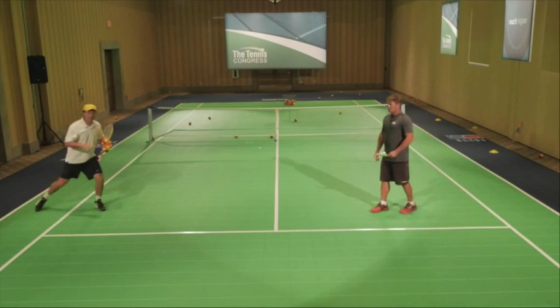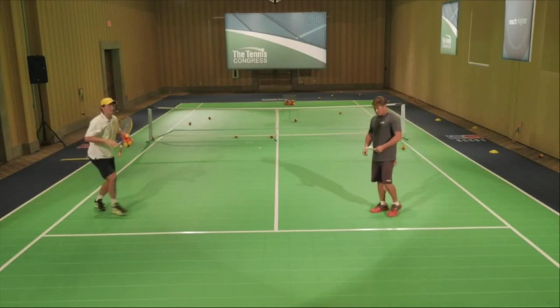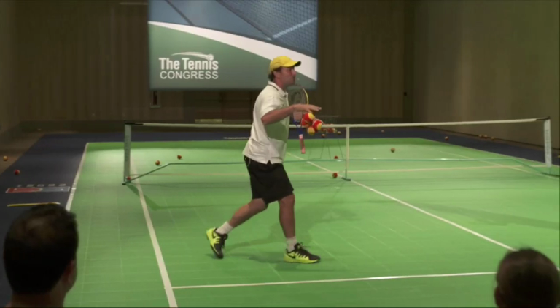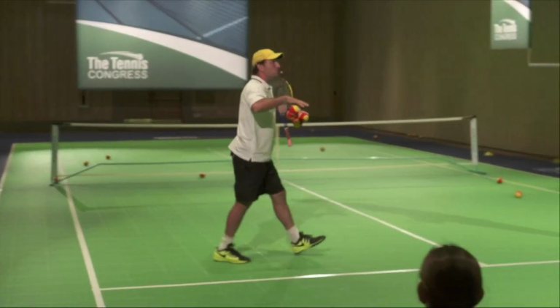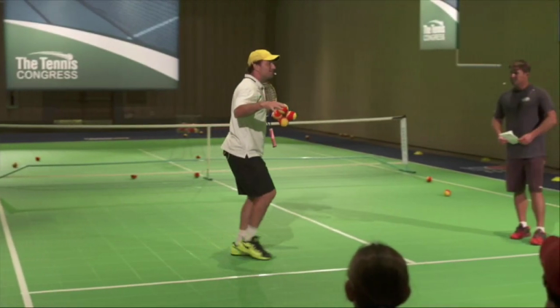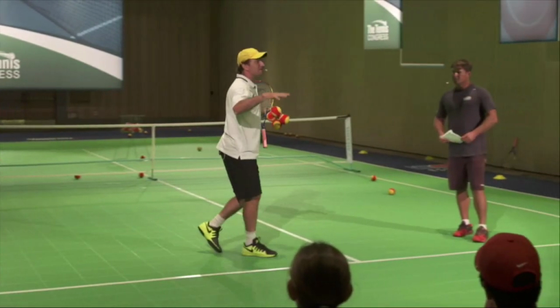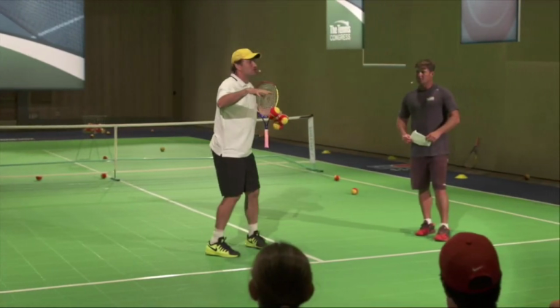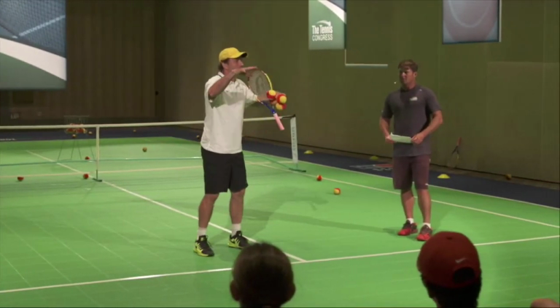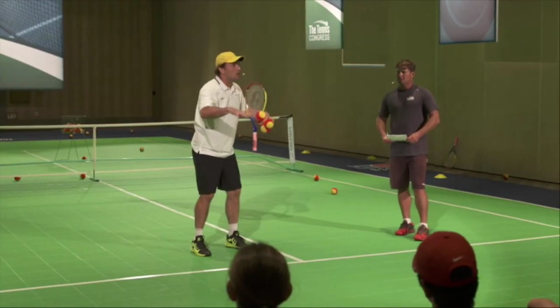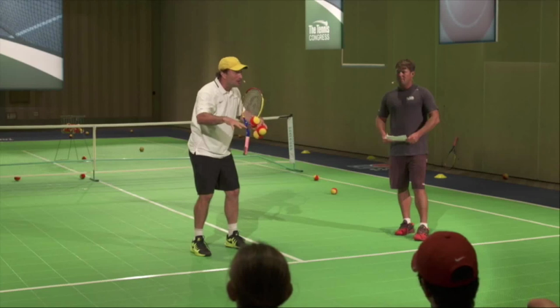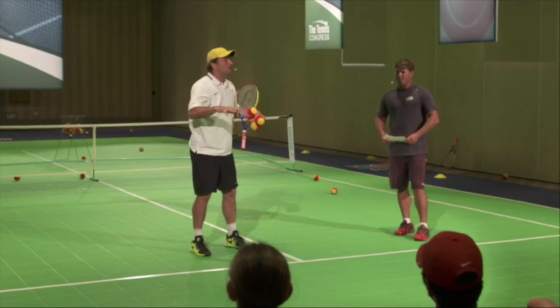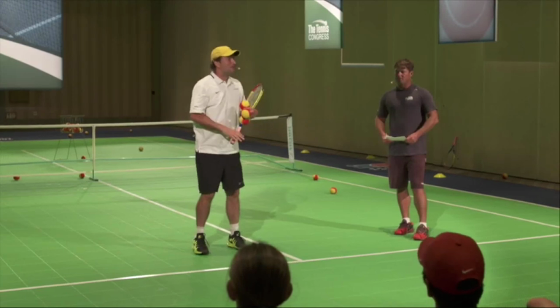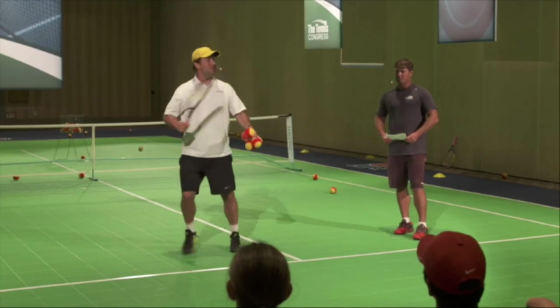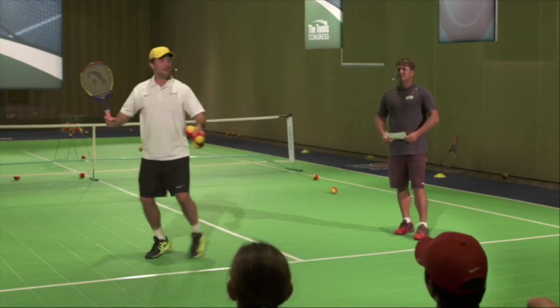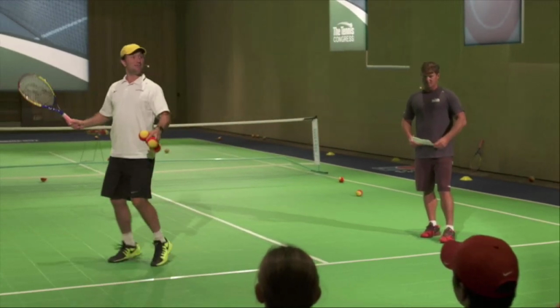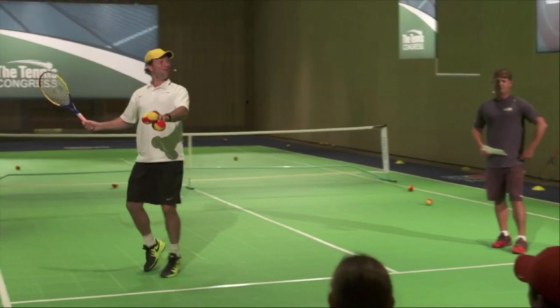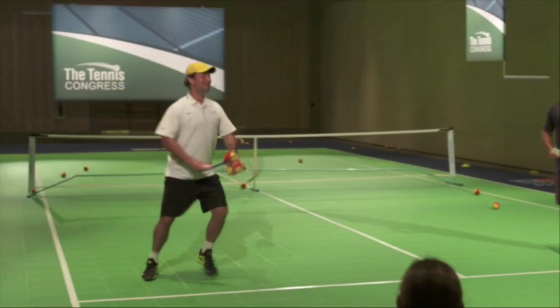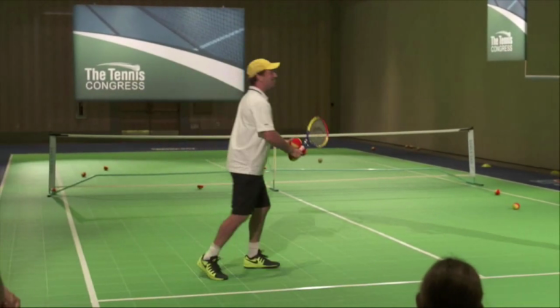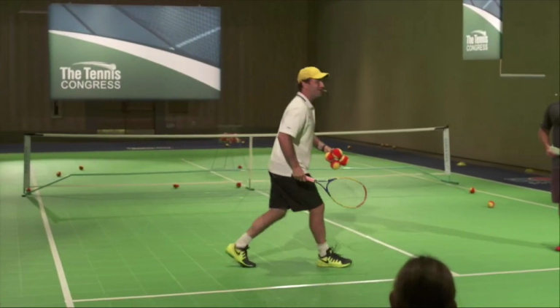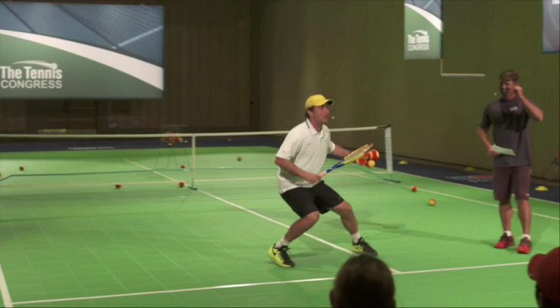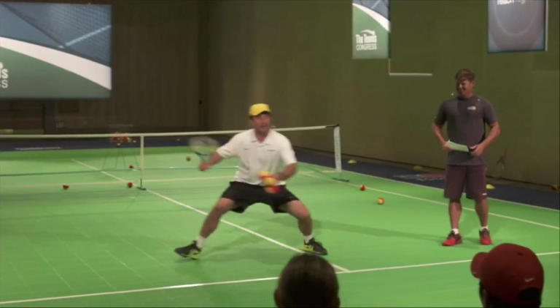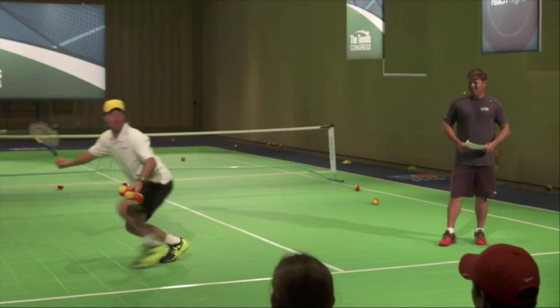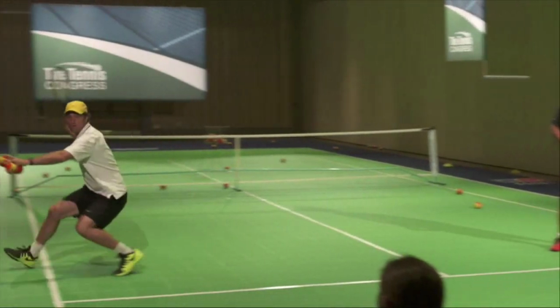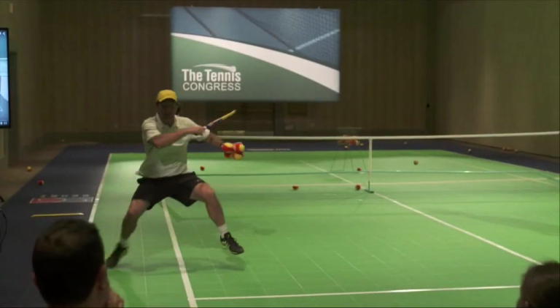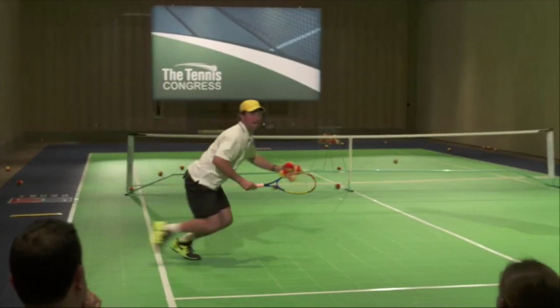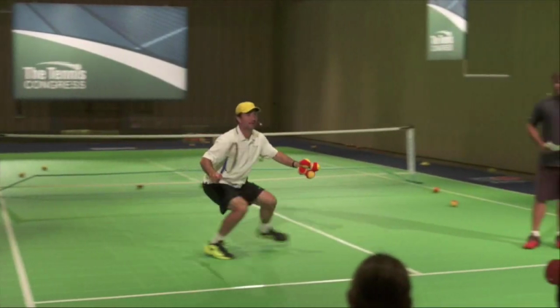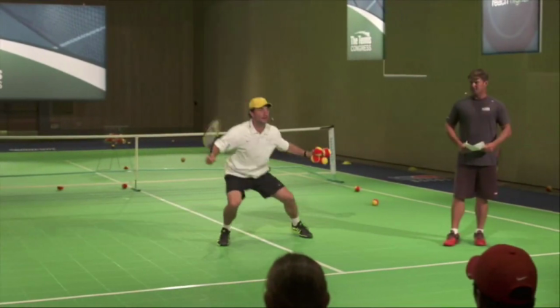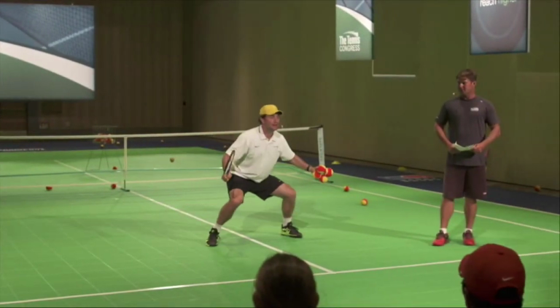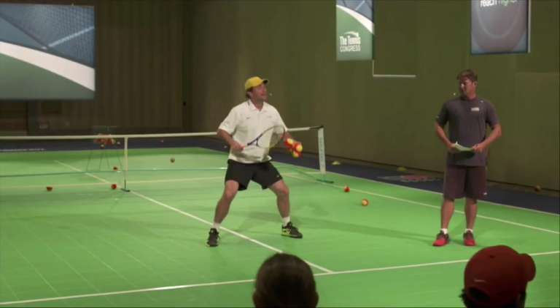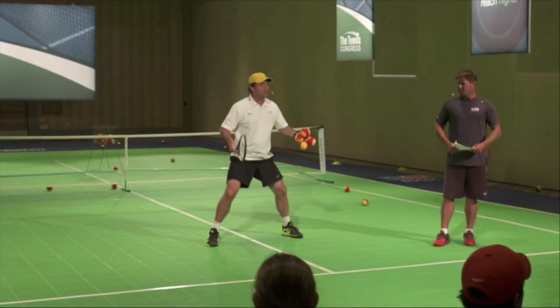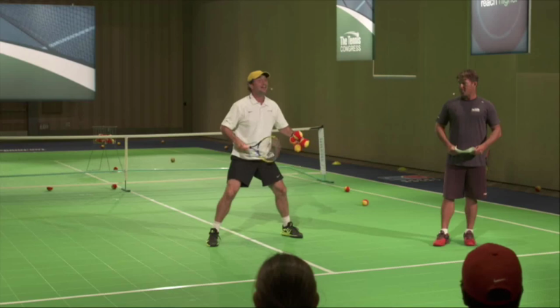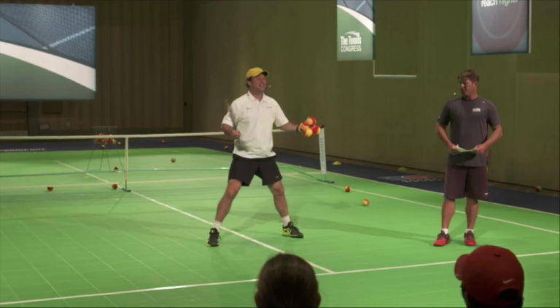What happens if you do big steps? It forces you to be lower. A lot of players tend to take little steps up high — no, no, no. We want to be in here, grounded, rock solid.